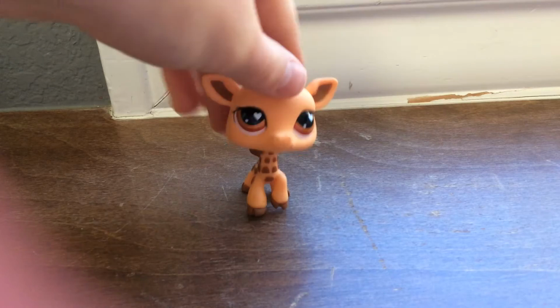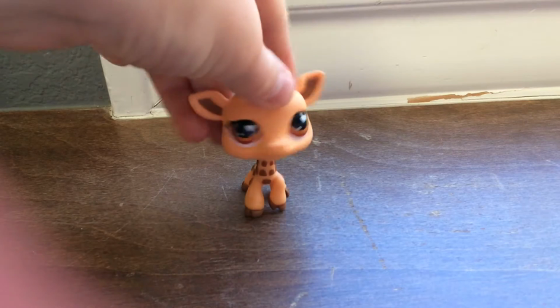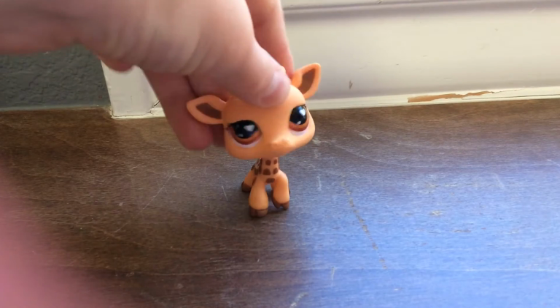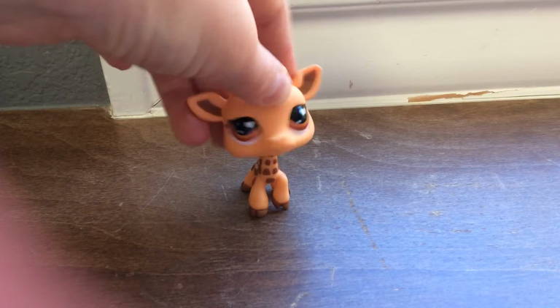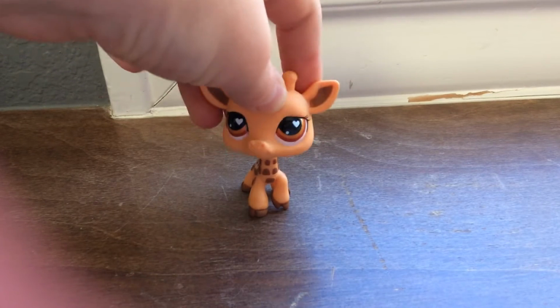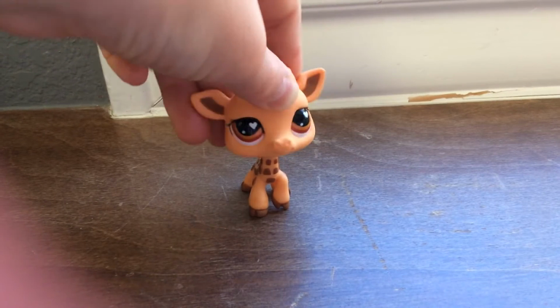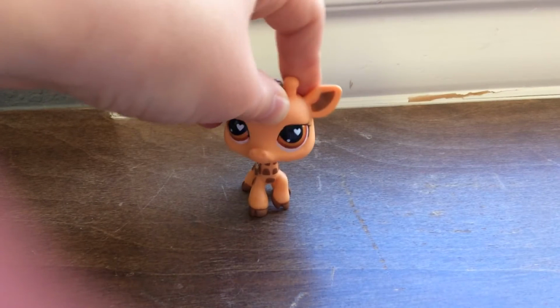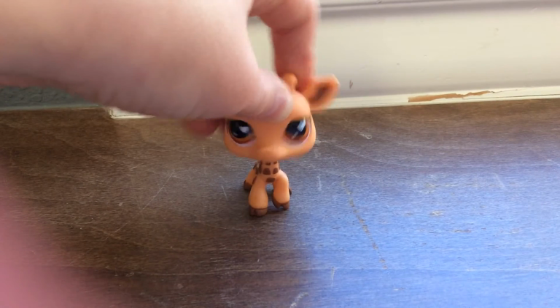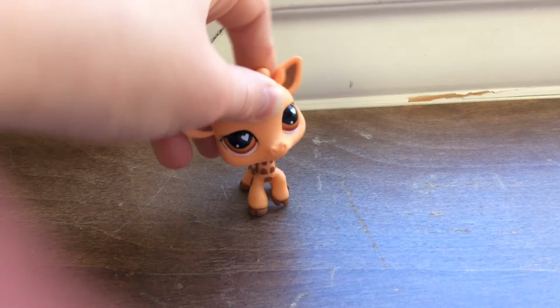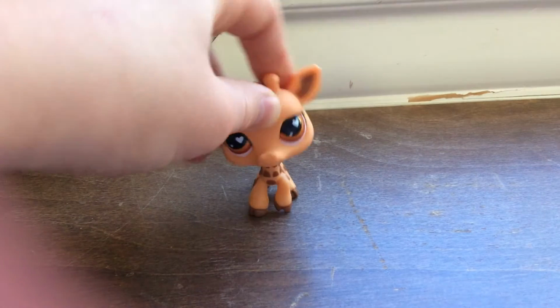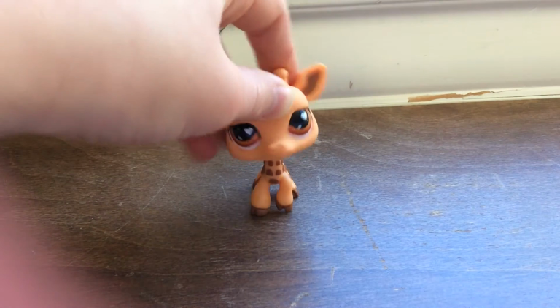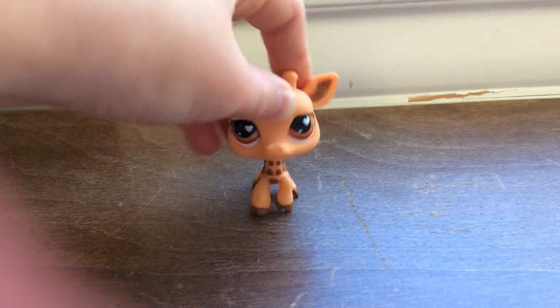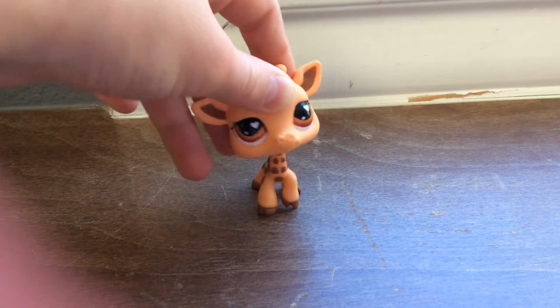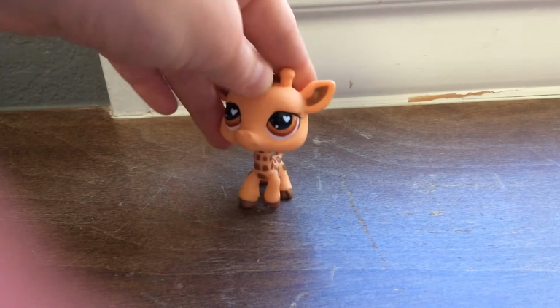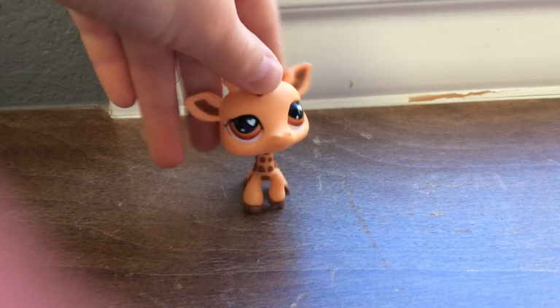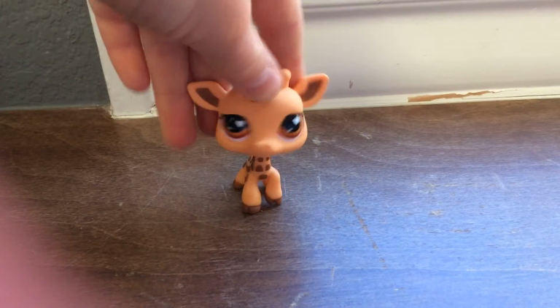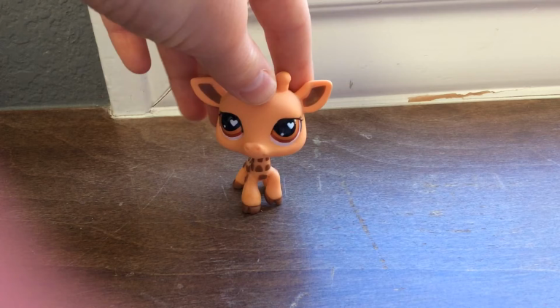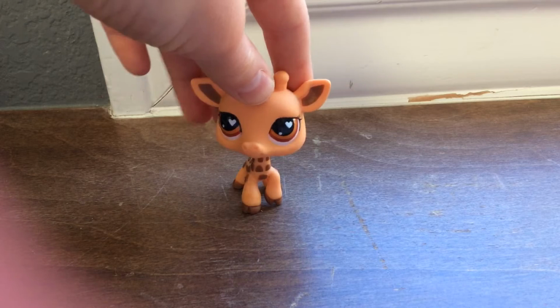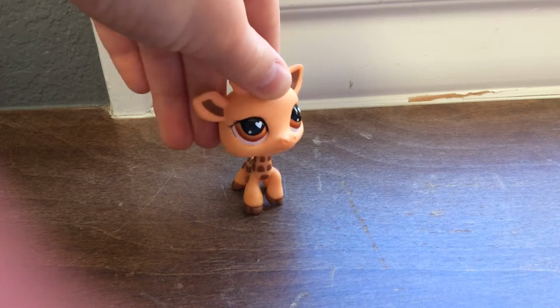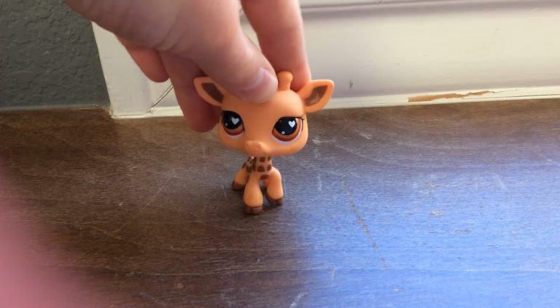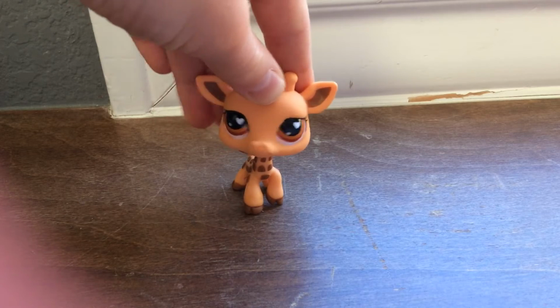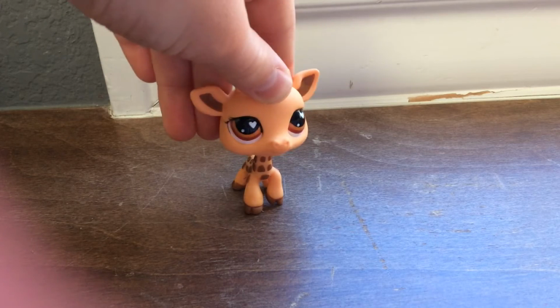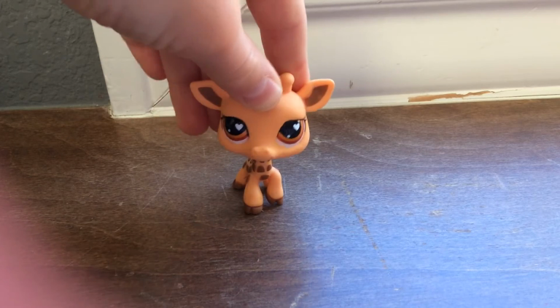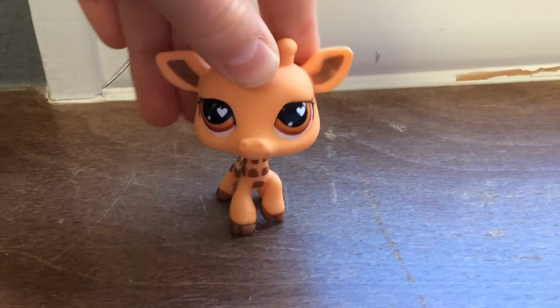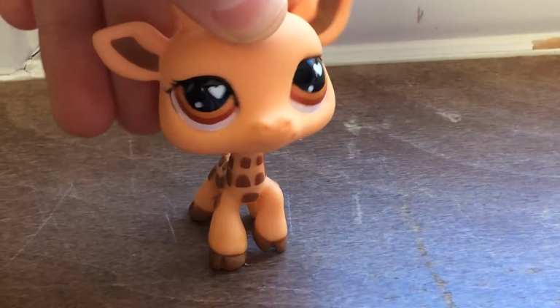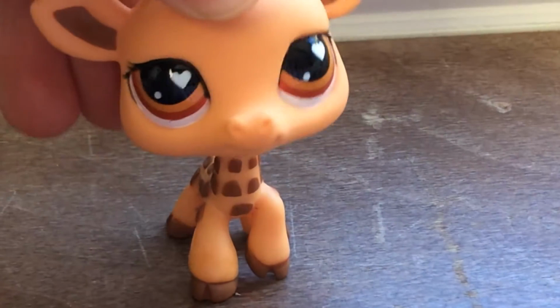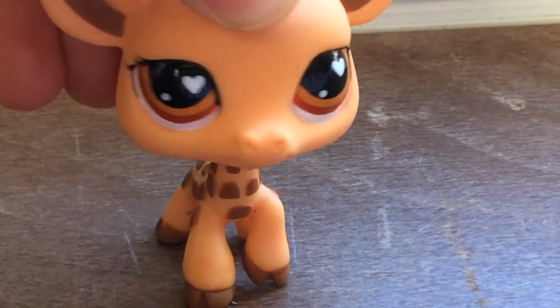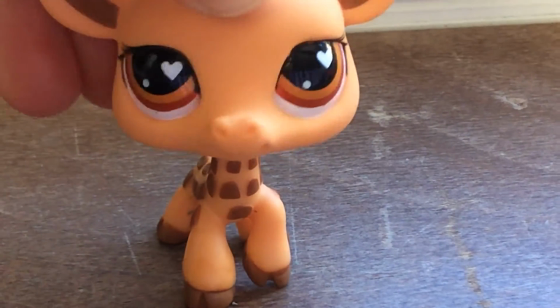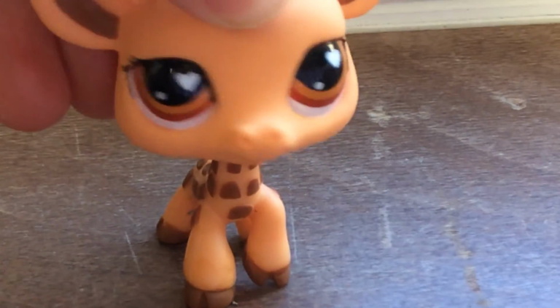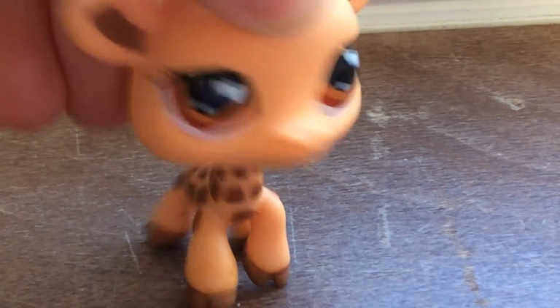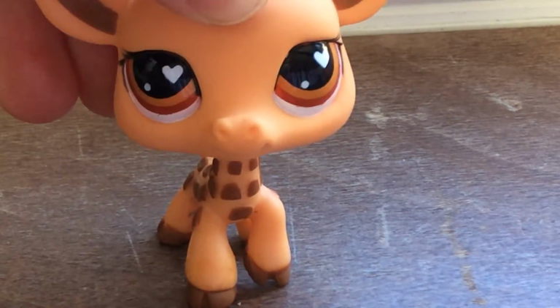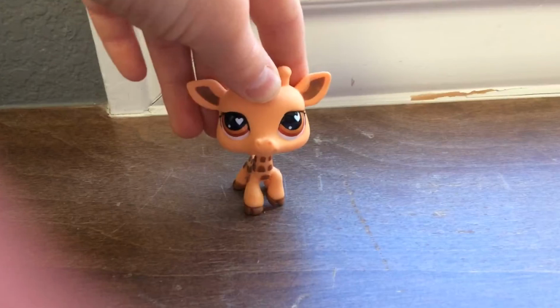Hey guys, LPS Docswick here, and today I just got a new LPS from eBay, so we're going to see how that turns out.